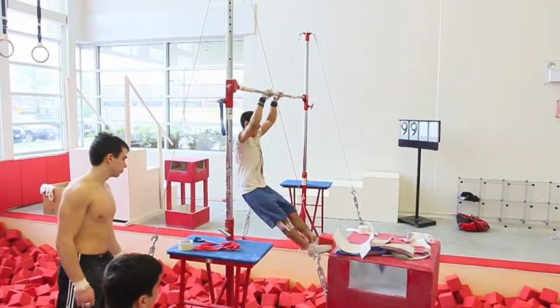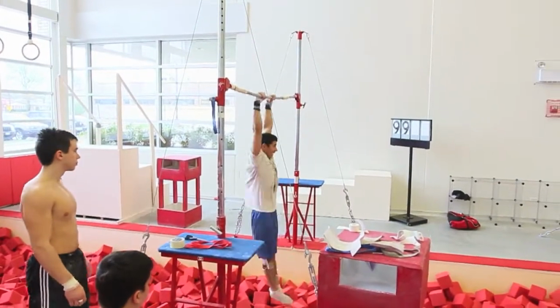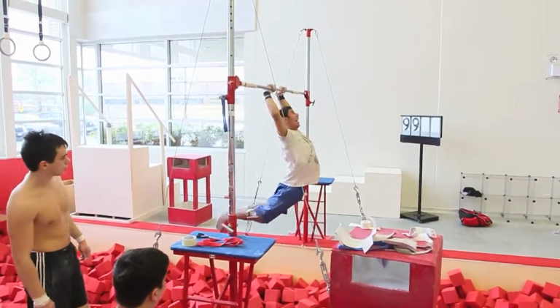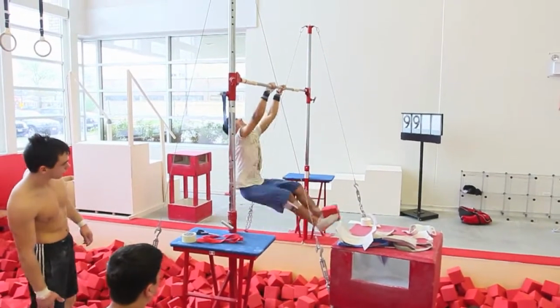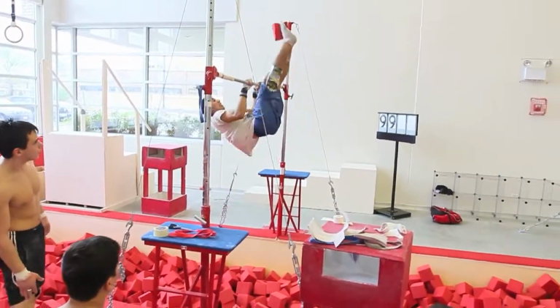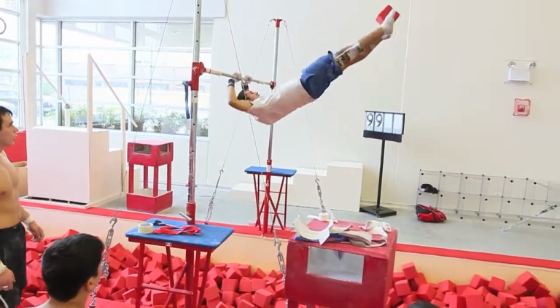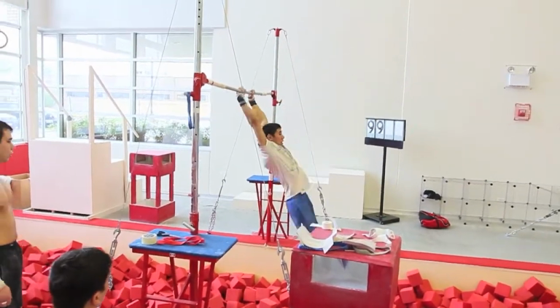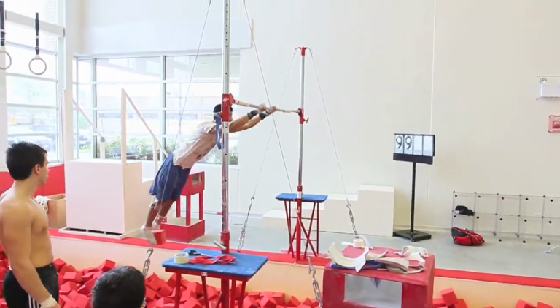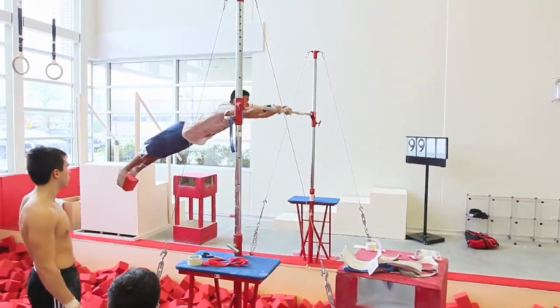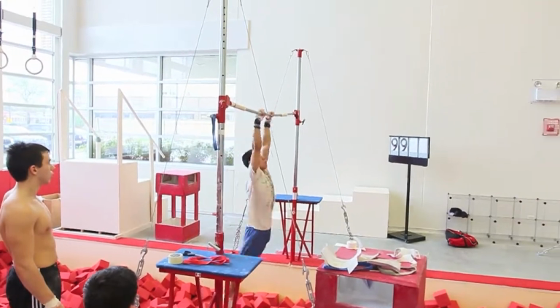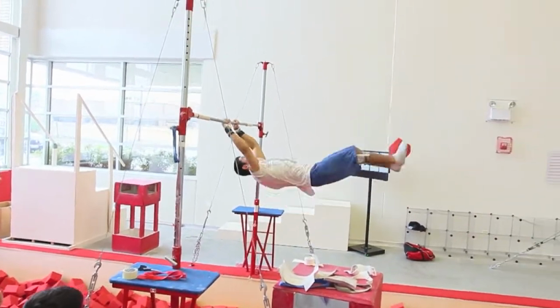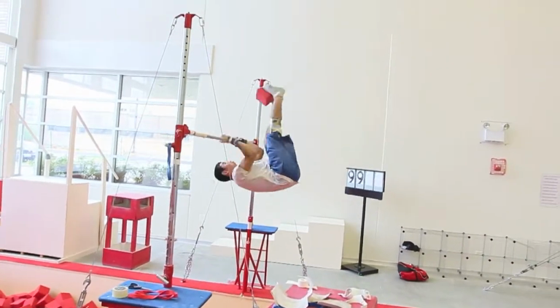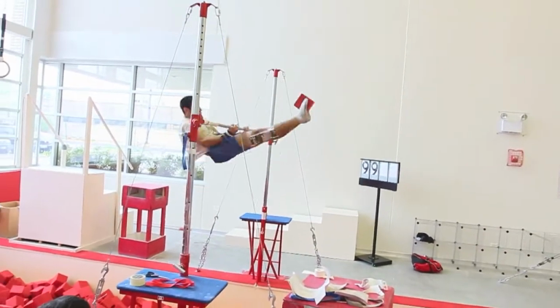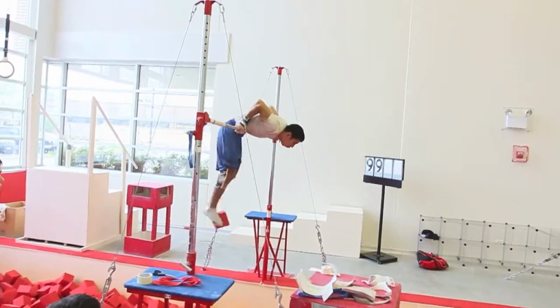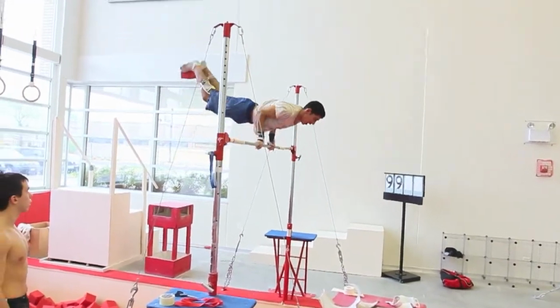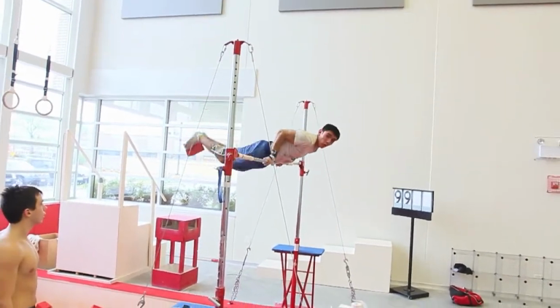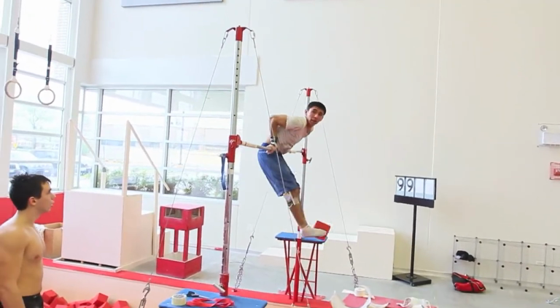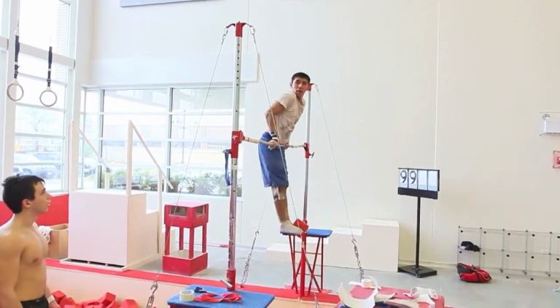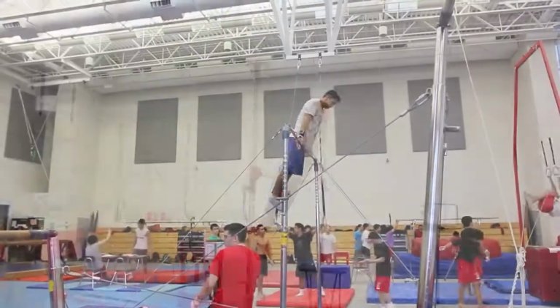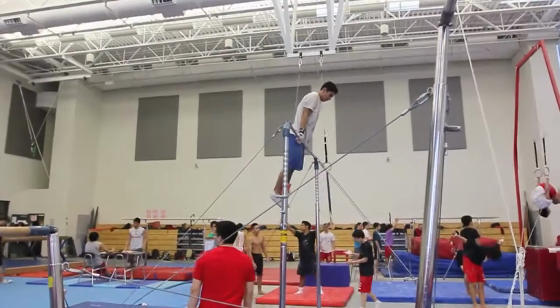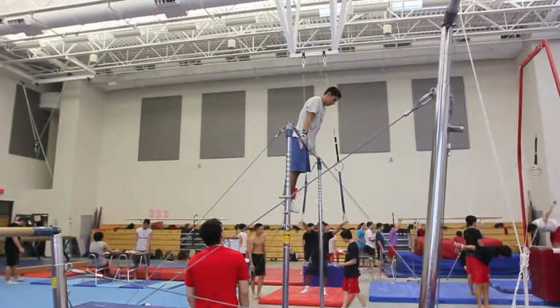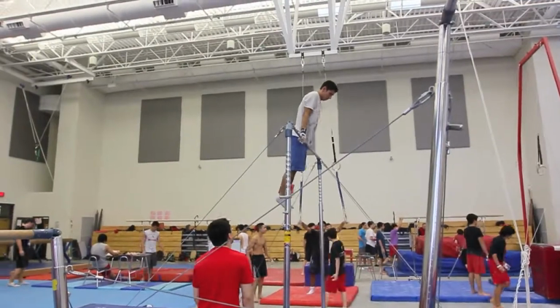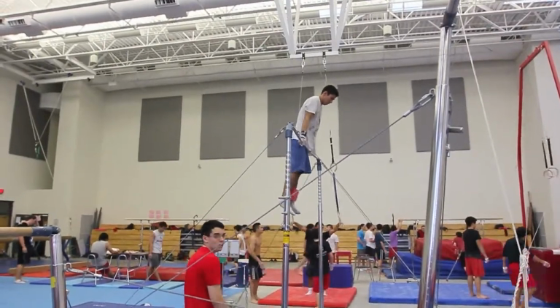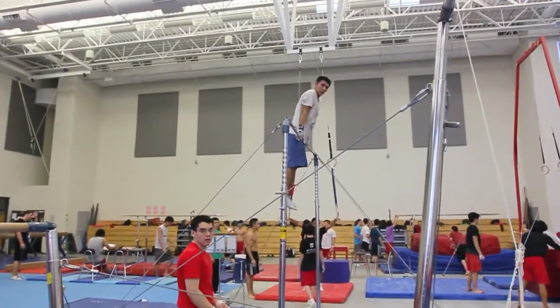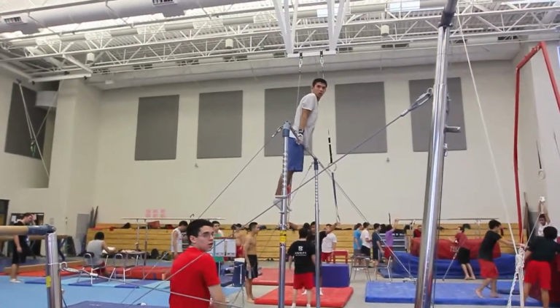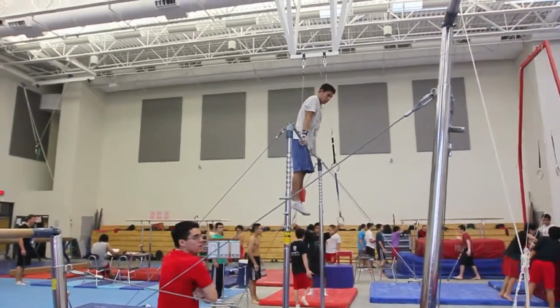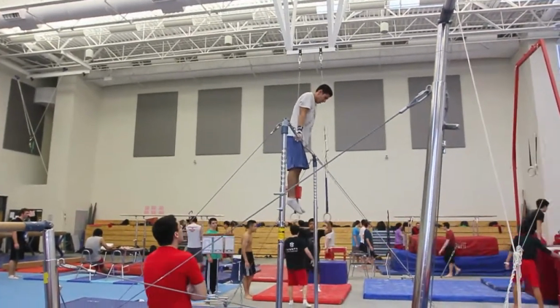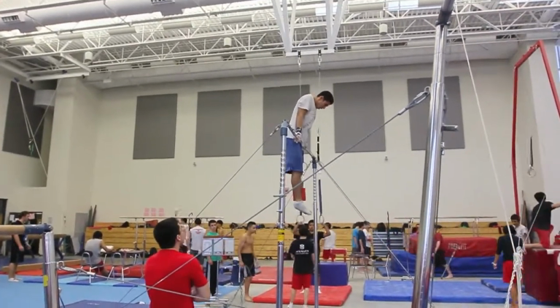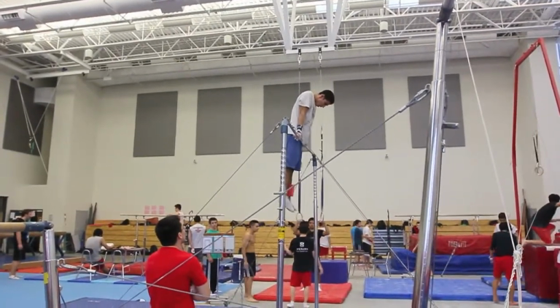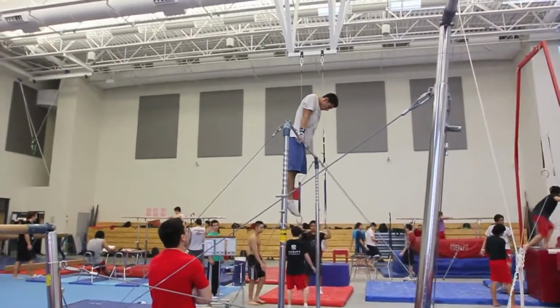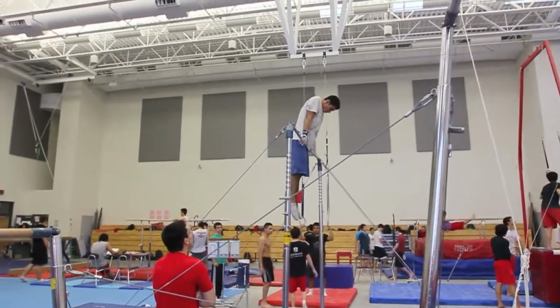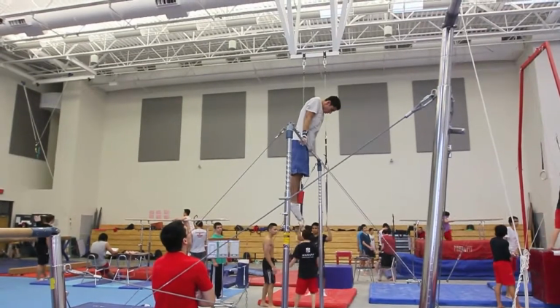A hop-kip attempt with the block — hey, it kinda worked! Alright, so now without any tape on him, with a pit block squeezed between his legs, we'll see if he's any better.